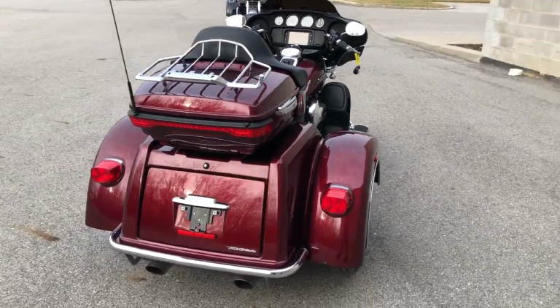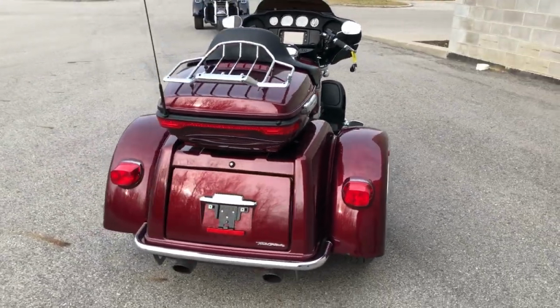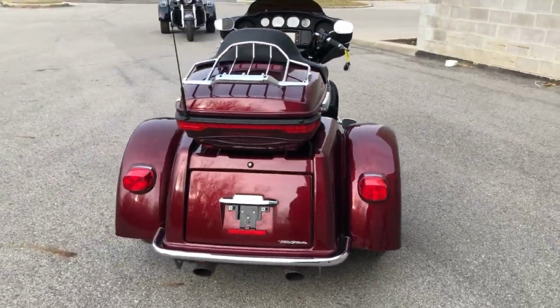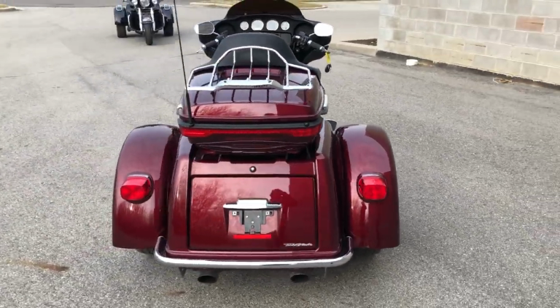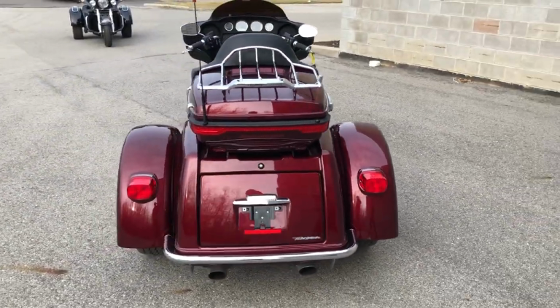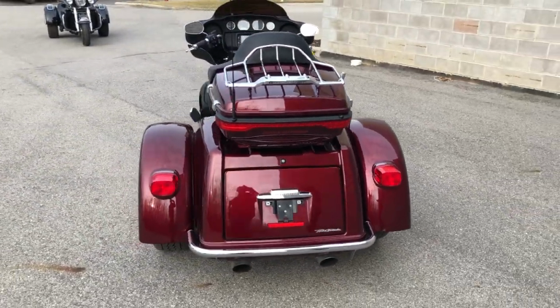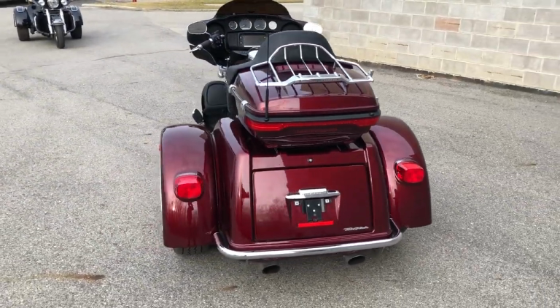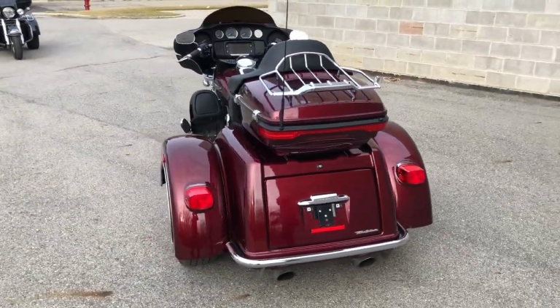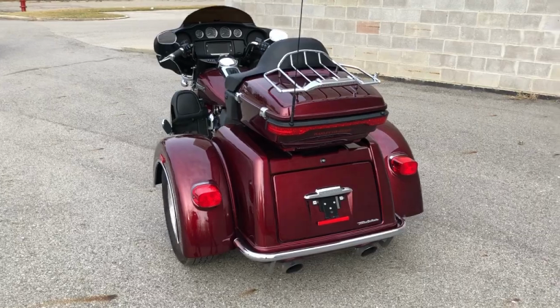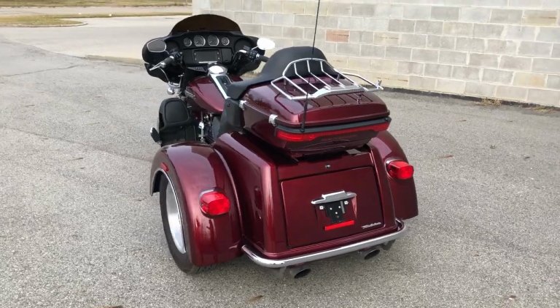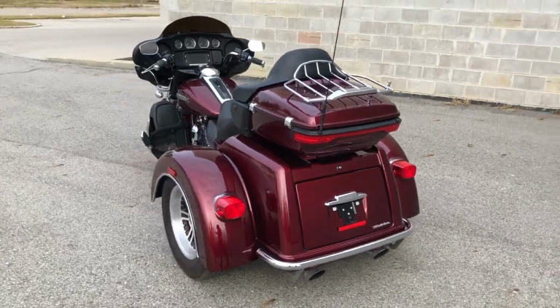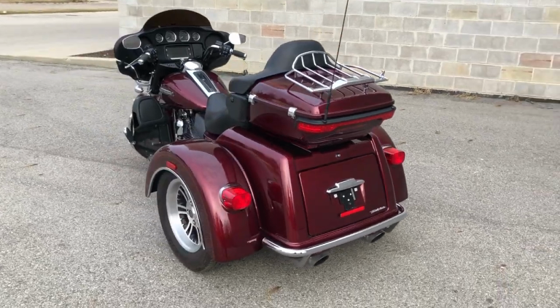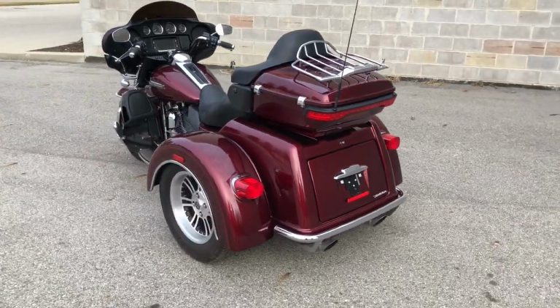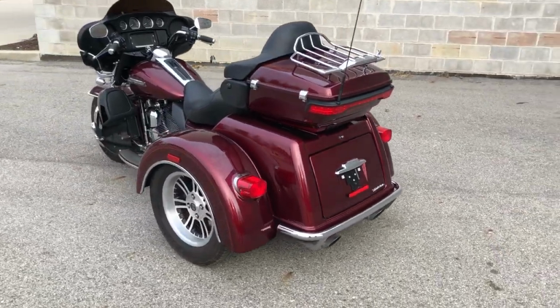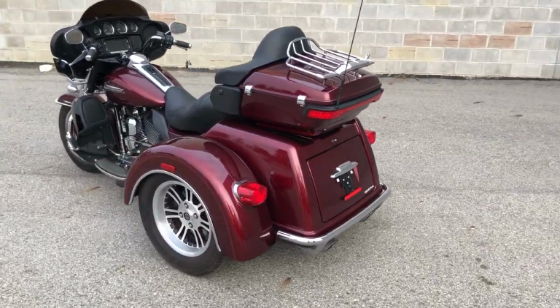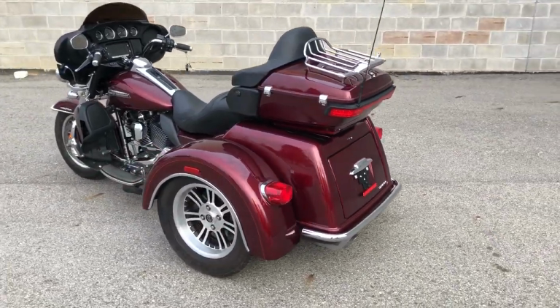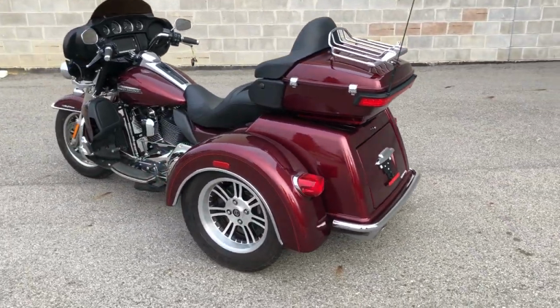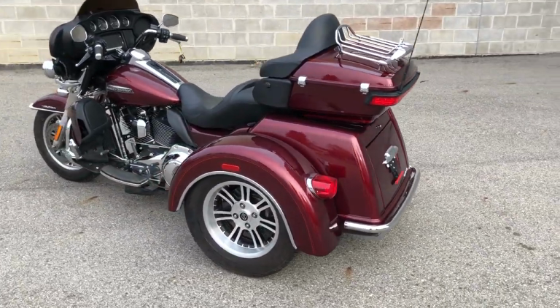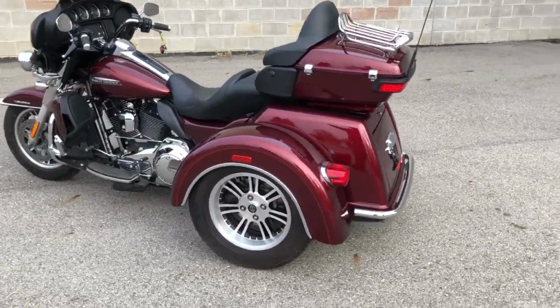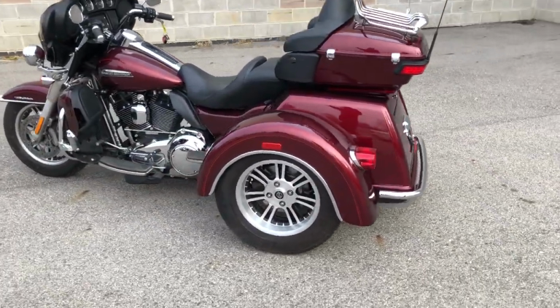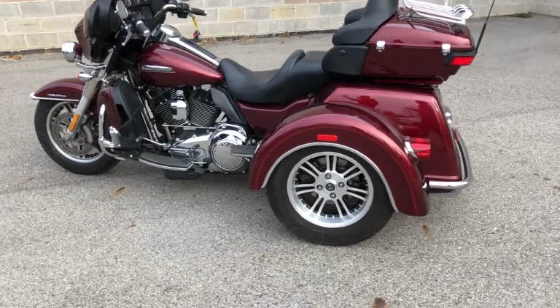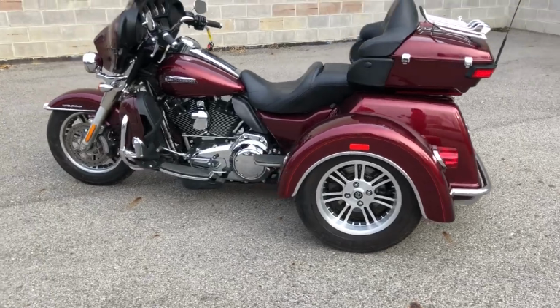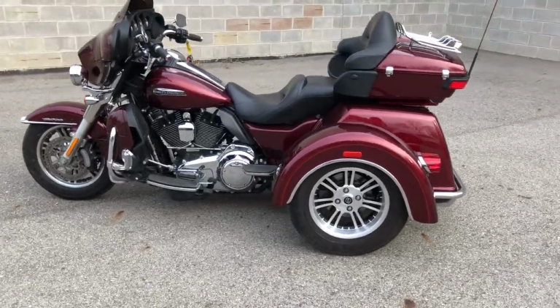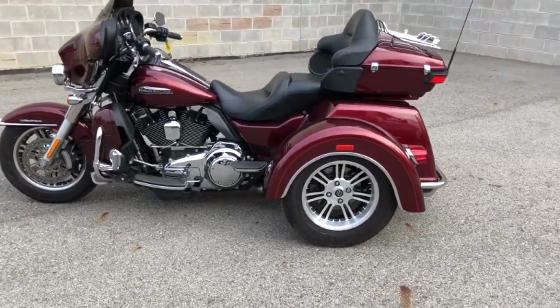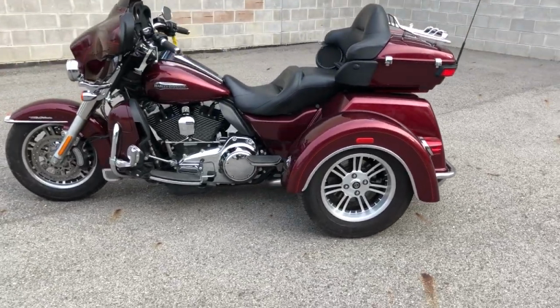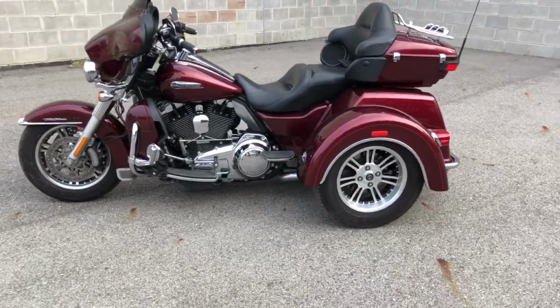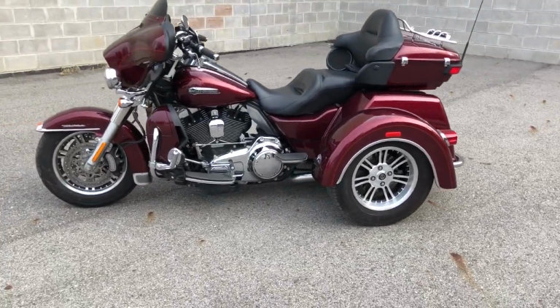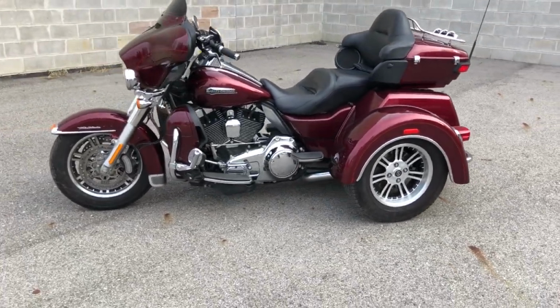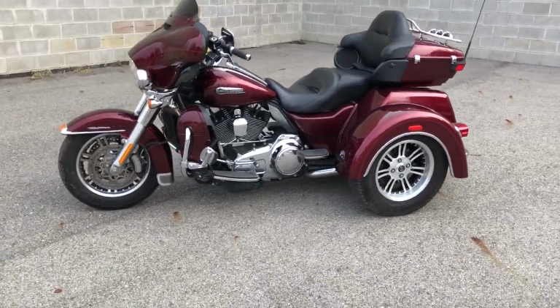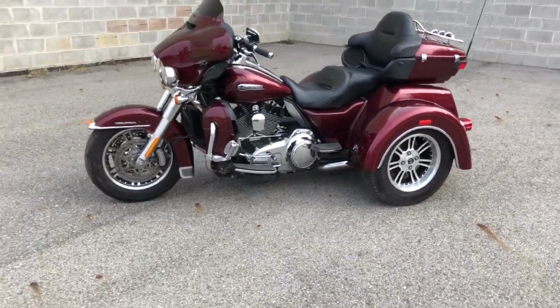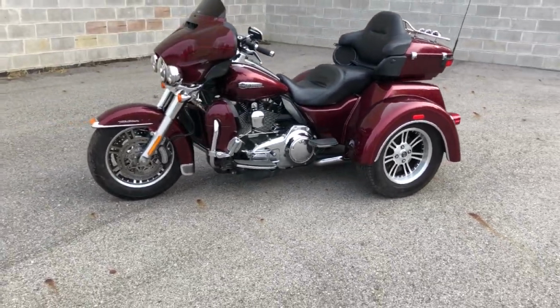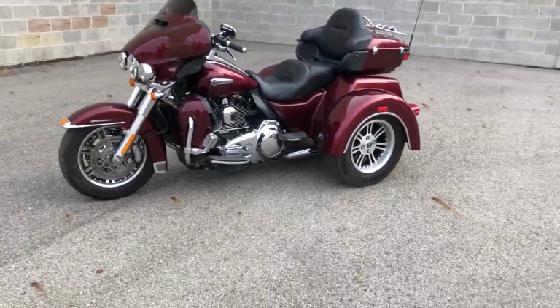You're not going to want to miss it. It runs strong, everything works and needs nothing. Just been serviced at the dealership, inspected, and all fluids have been changed. It's certified and there's a warranty available. You can buy this one with confidence.